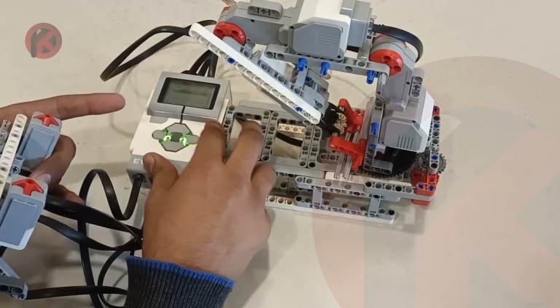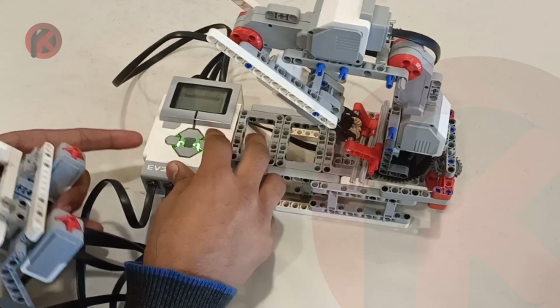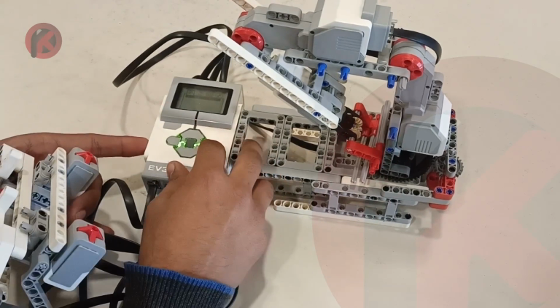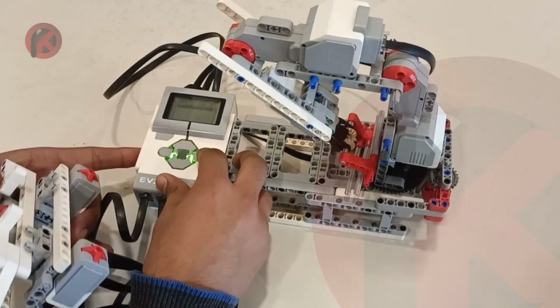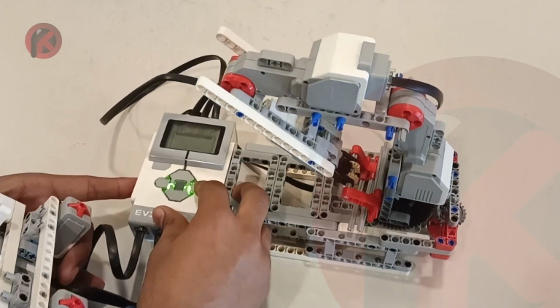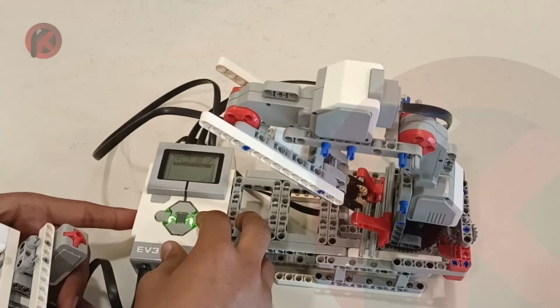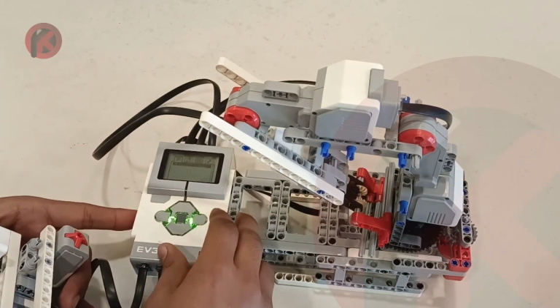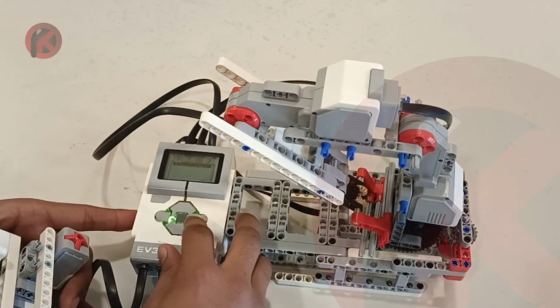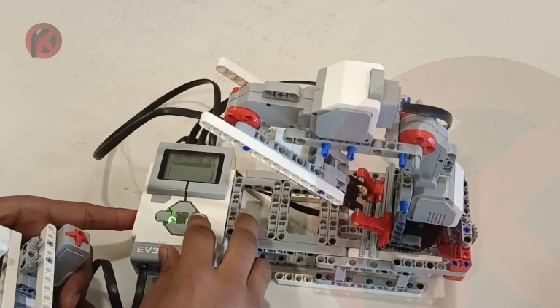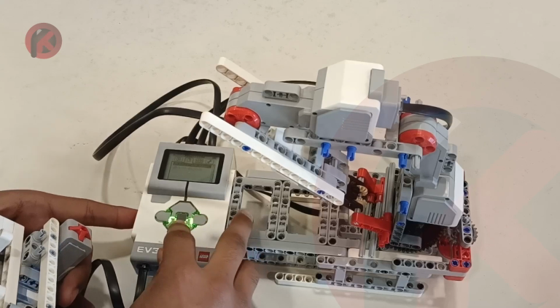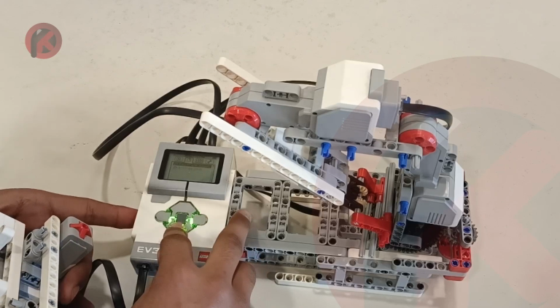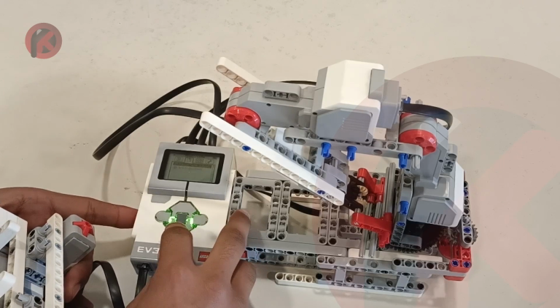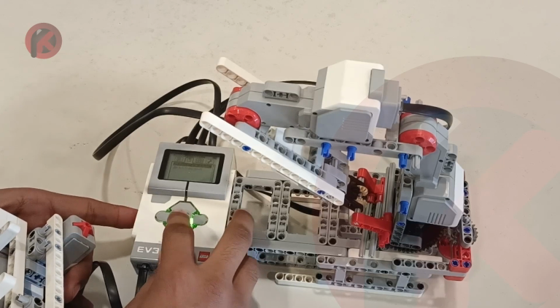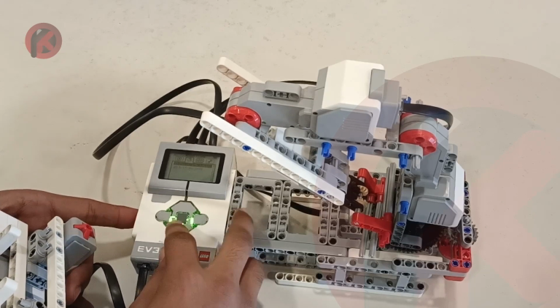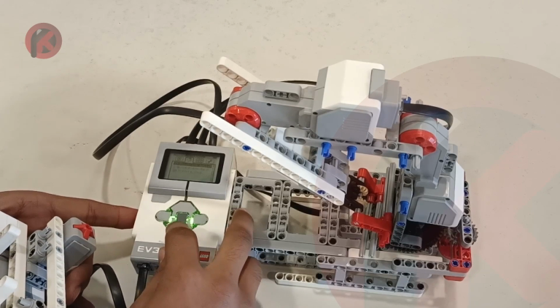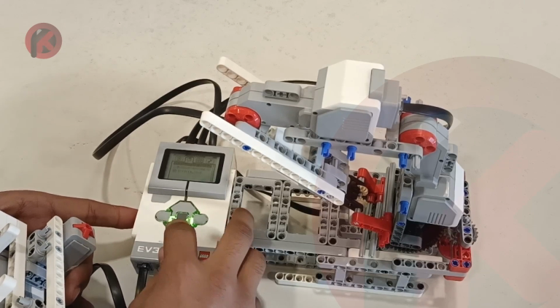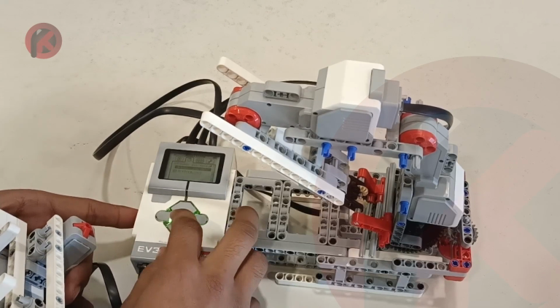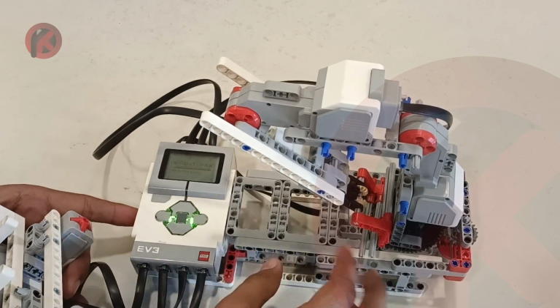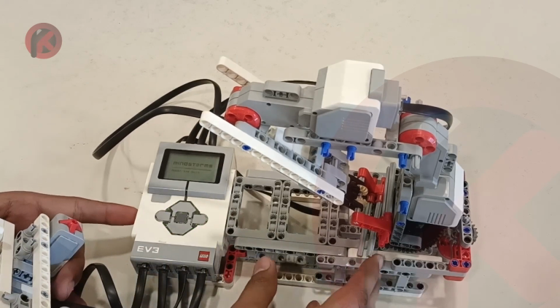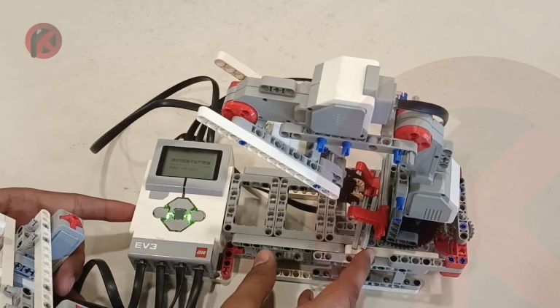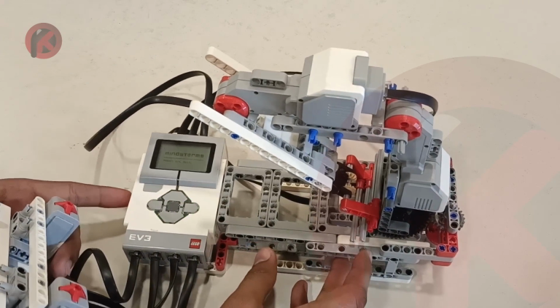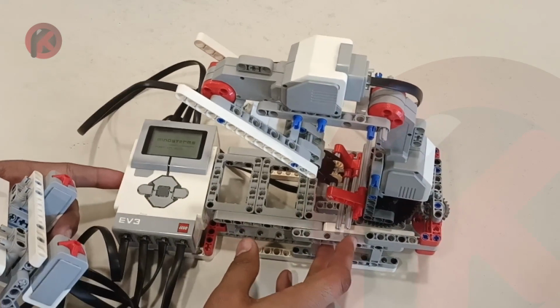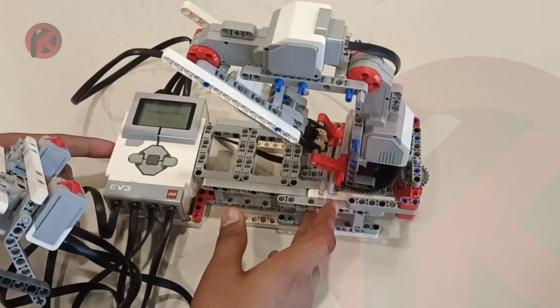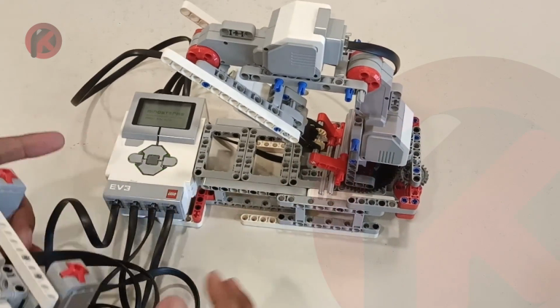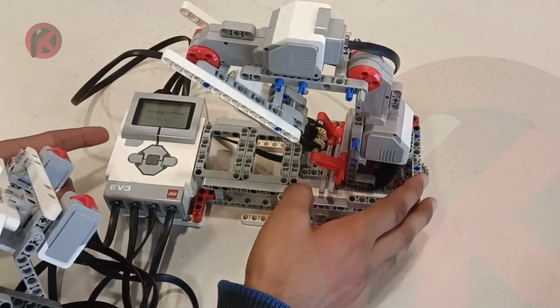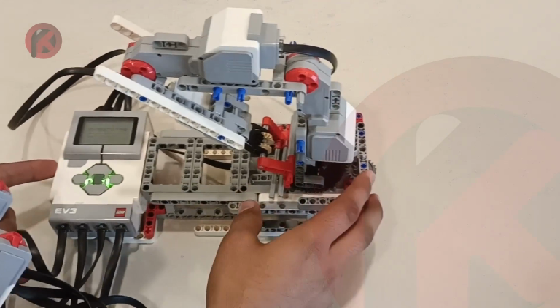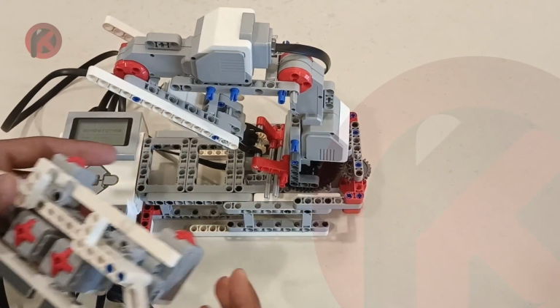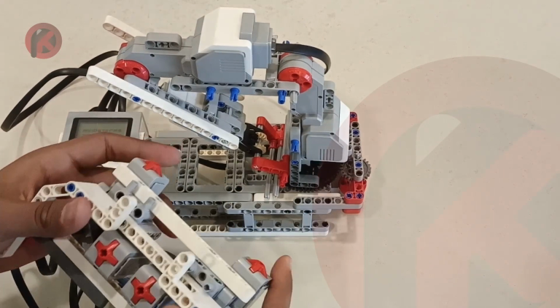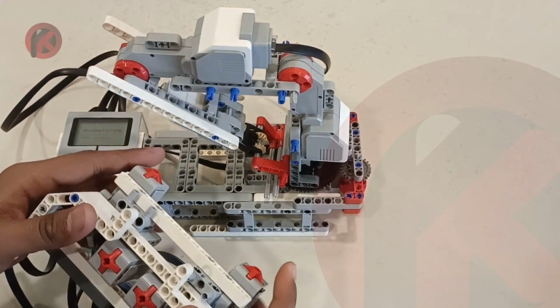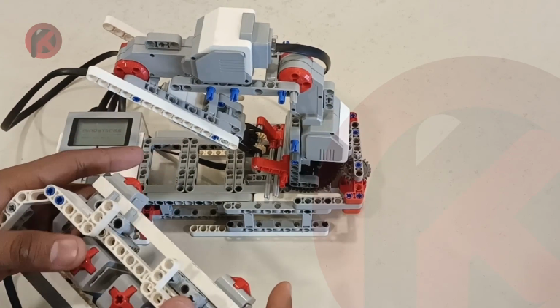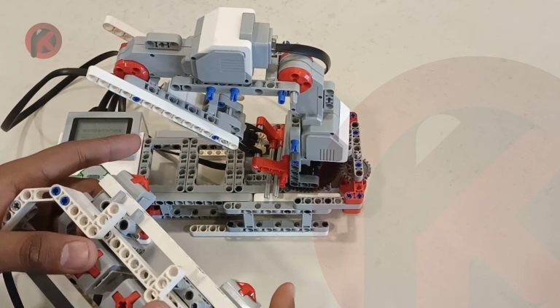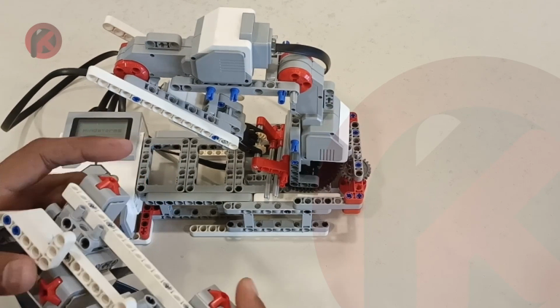I'm turning on the program now. The program is running and let's see how the thing is working.